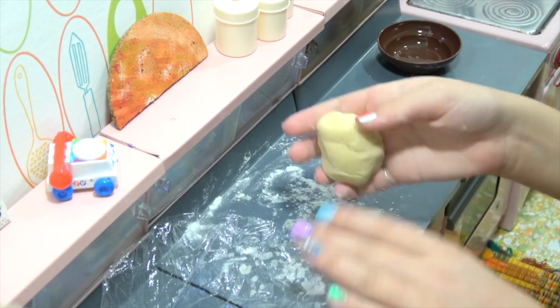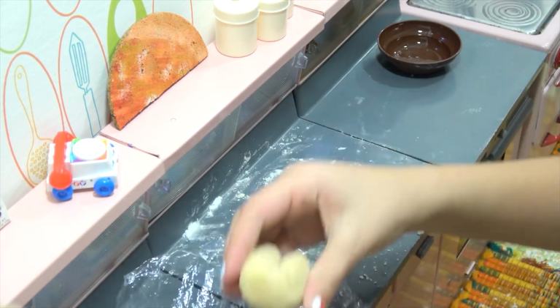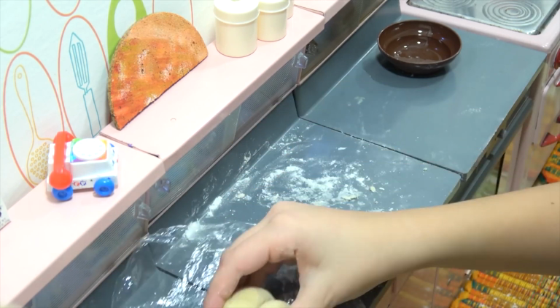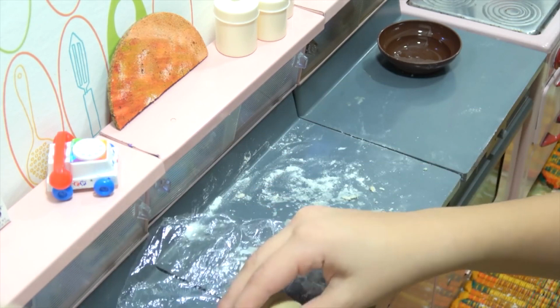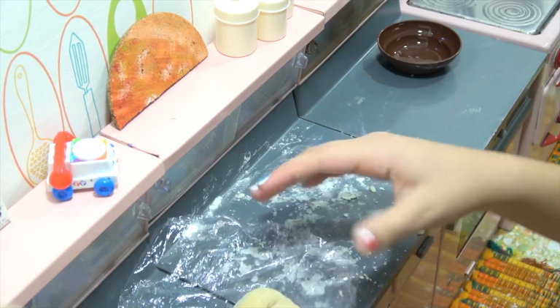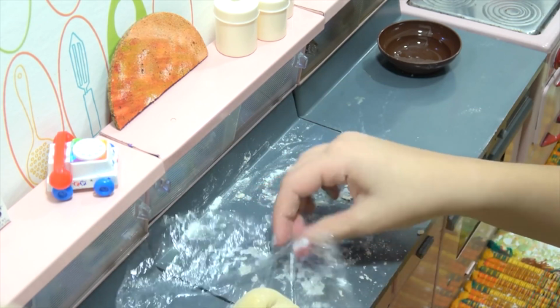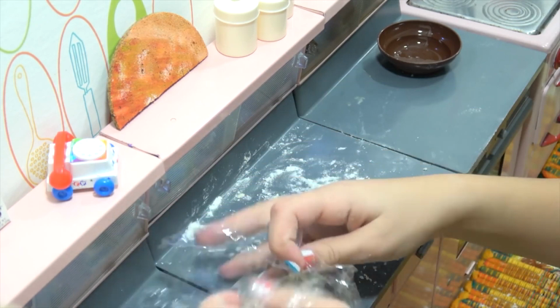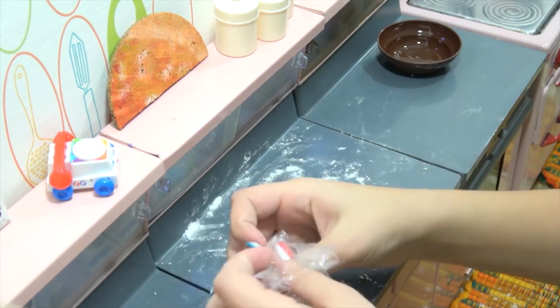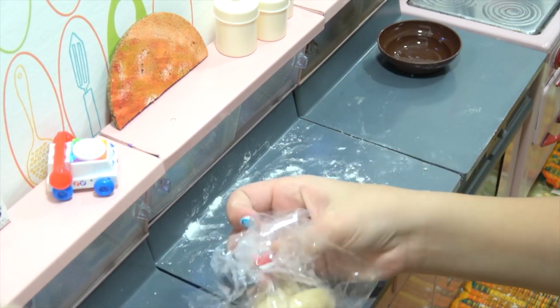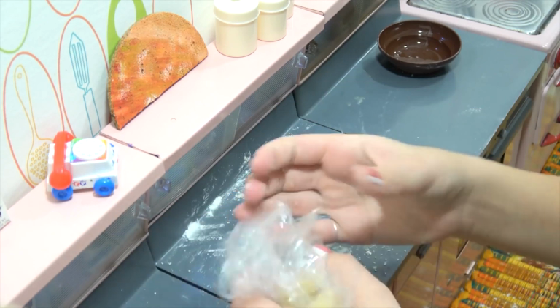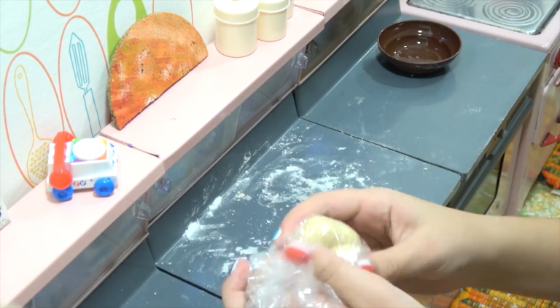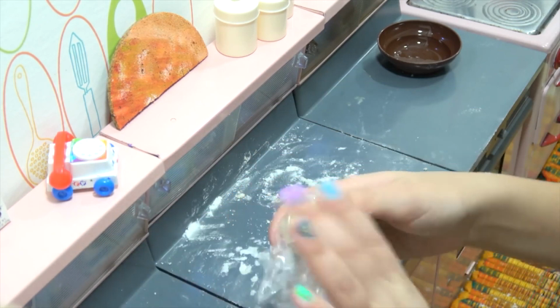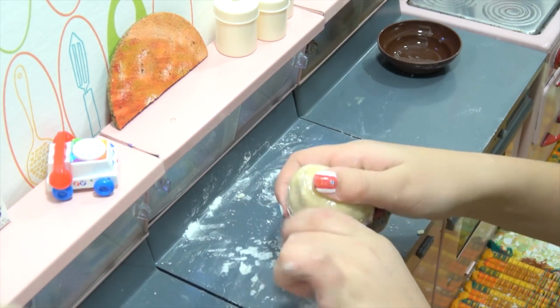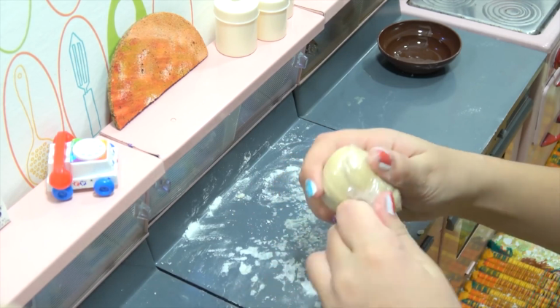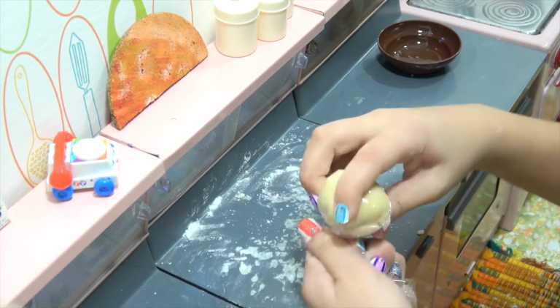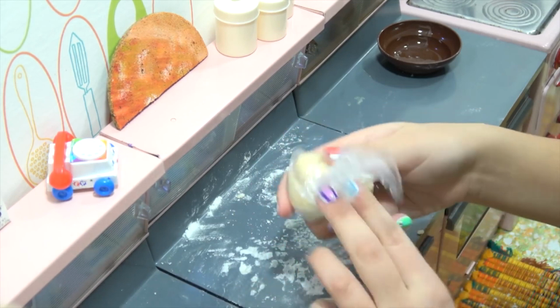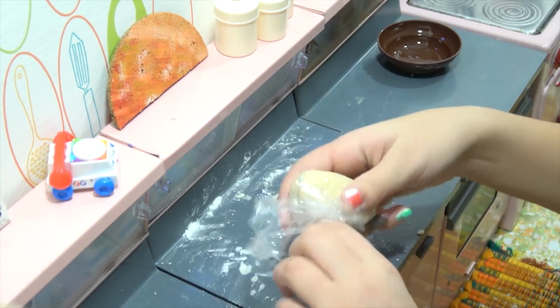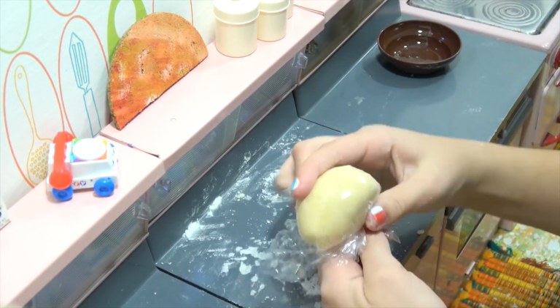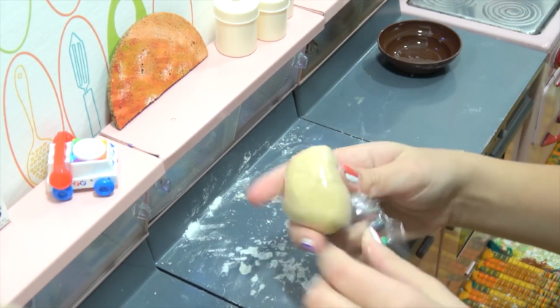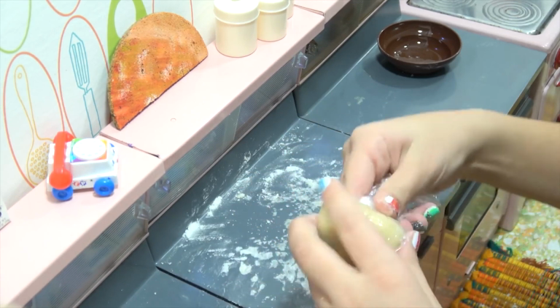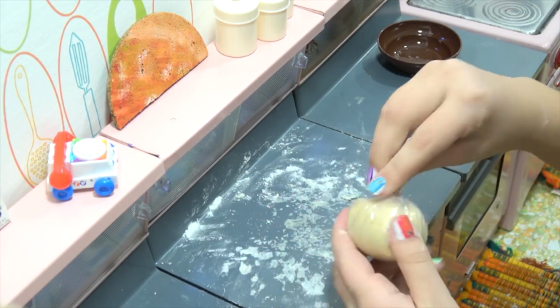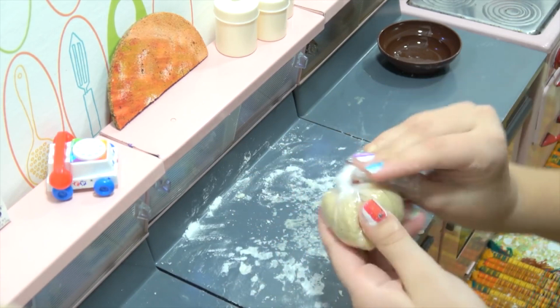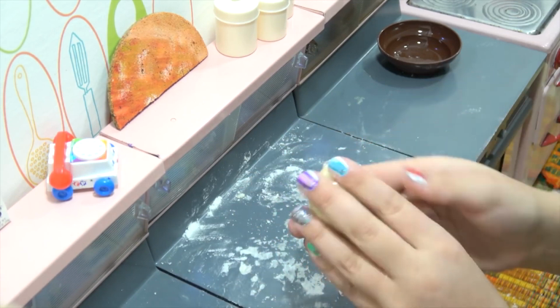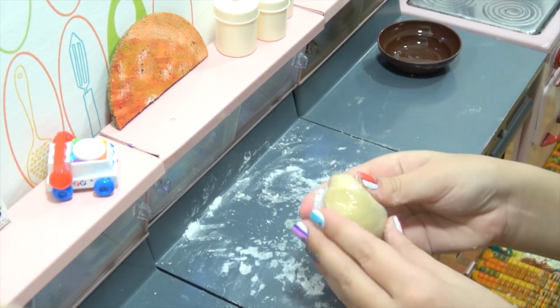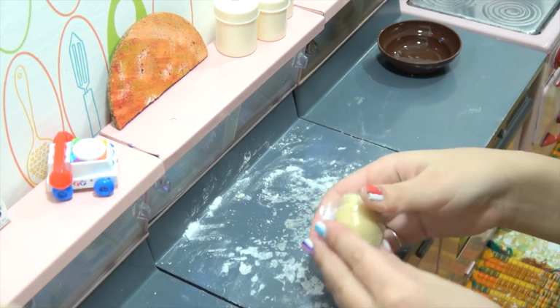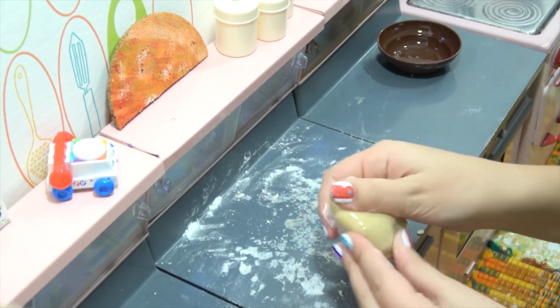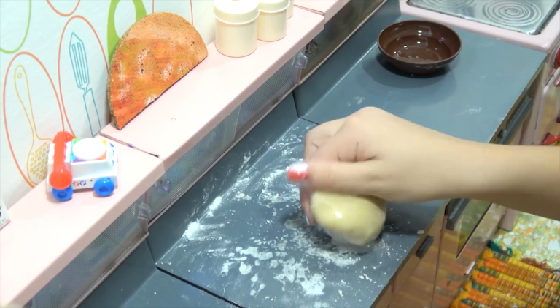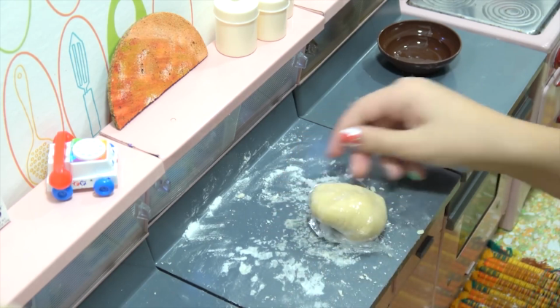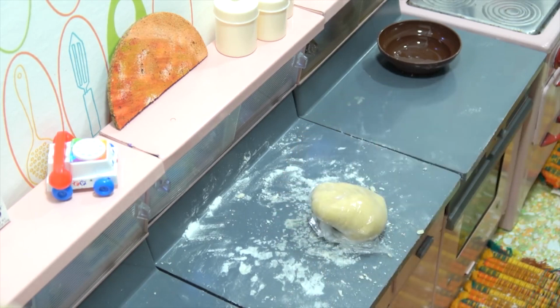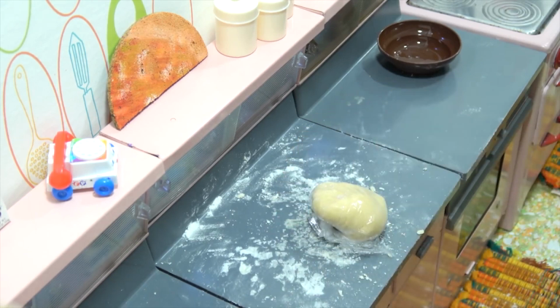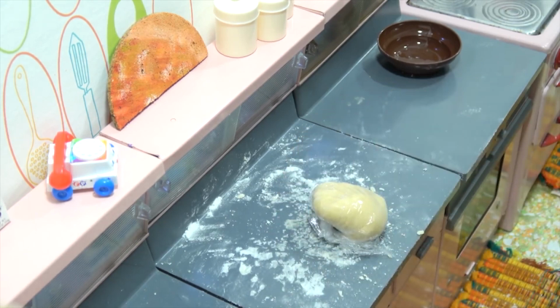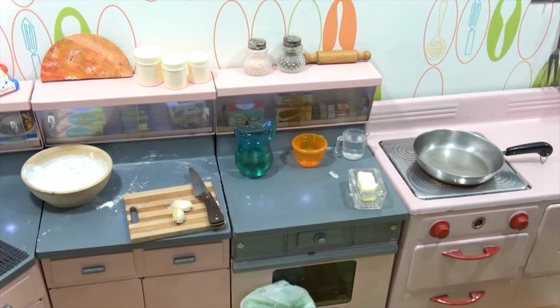The dough is going in the refrigerator — she's making a nice tight little bundle. Then we'll come back and start making our pasta shapes.